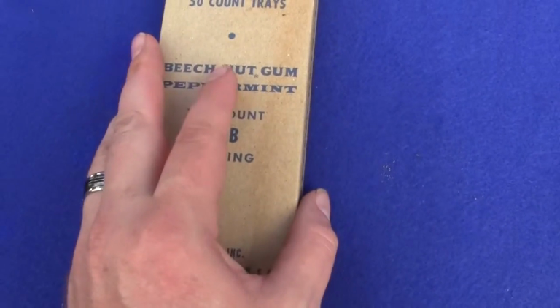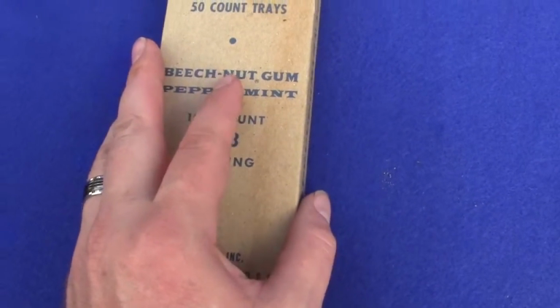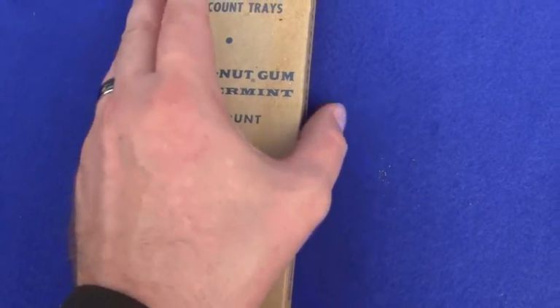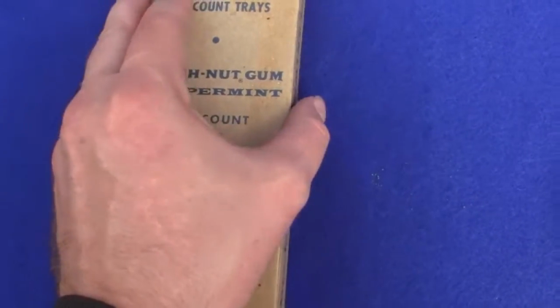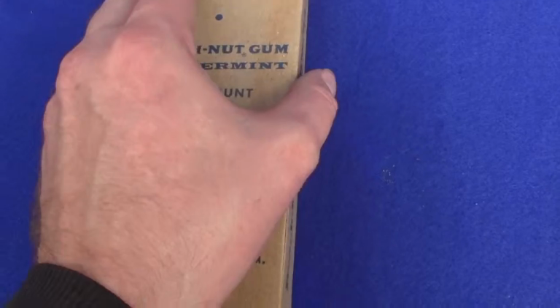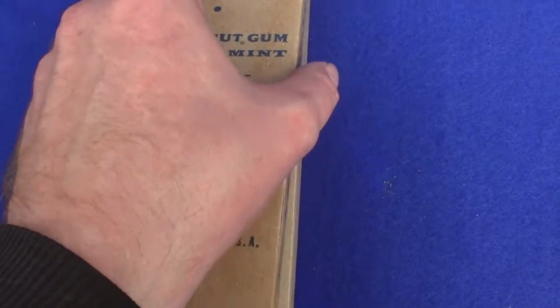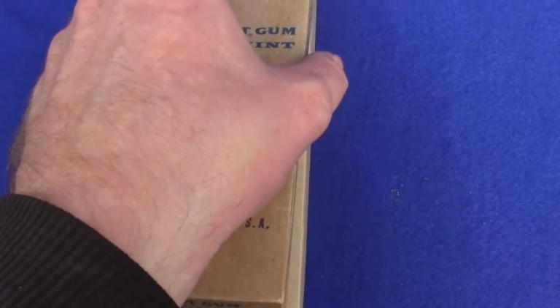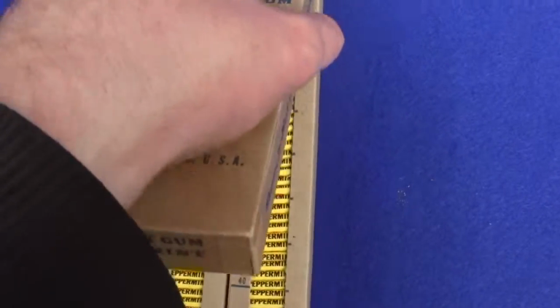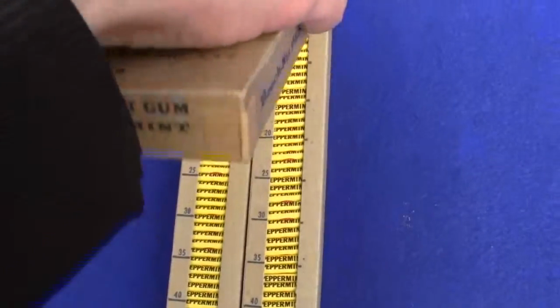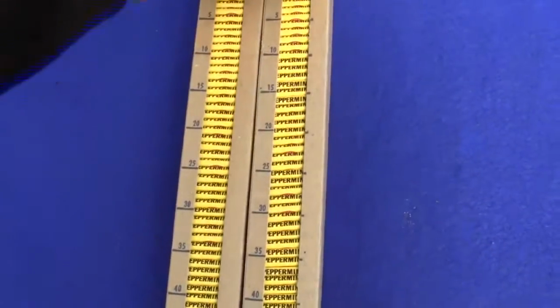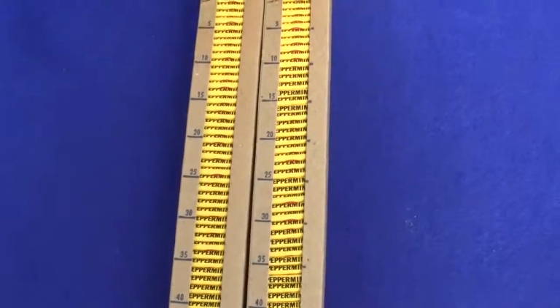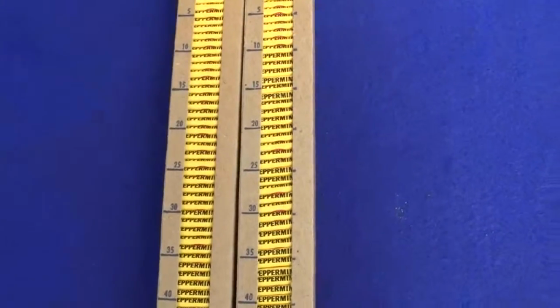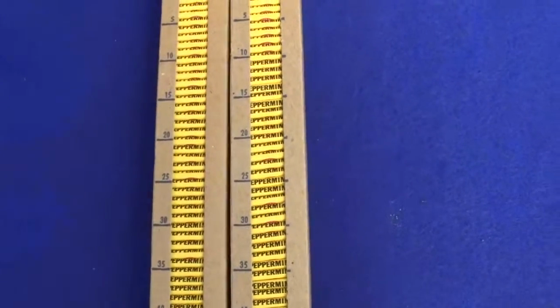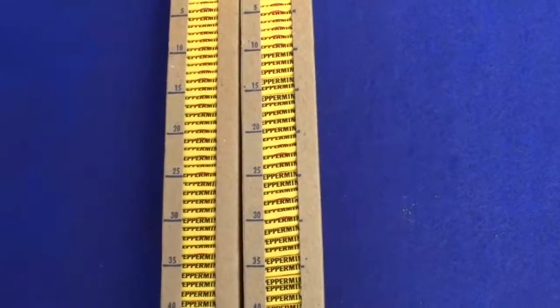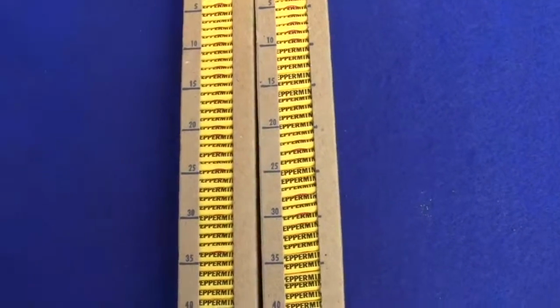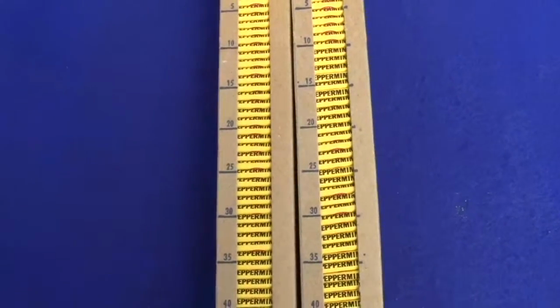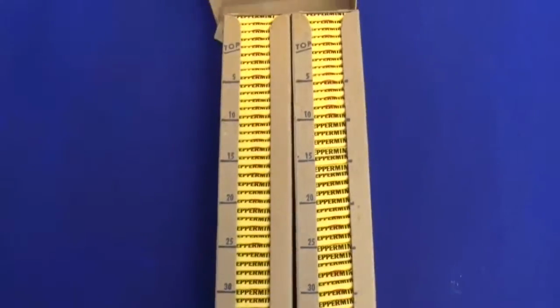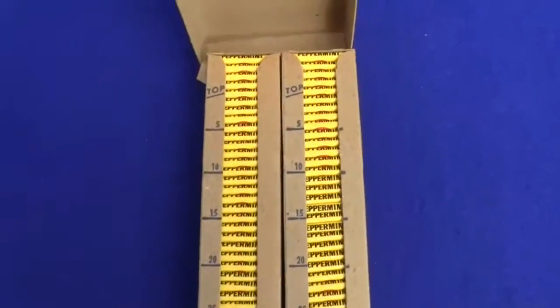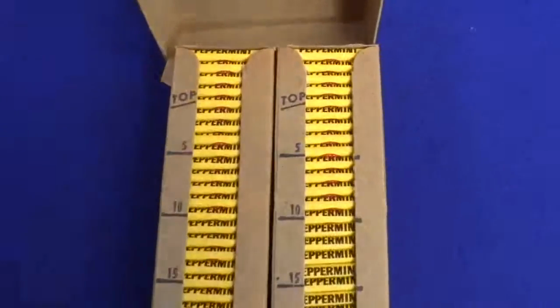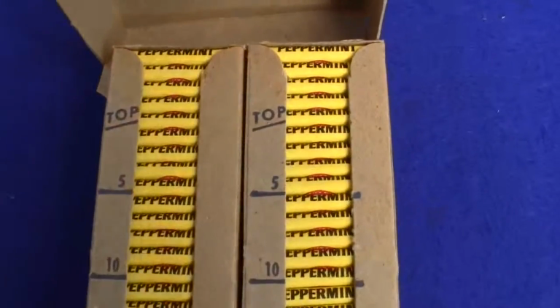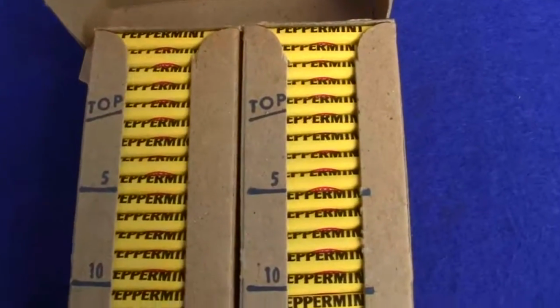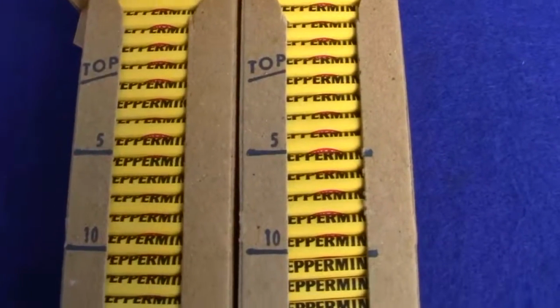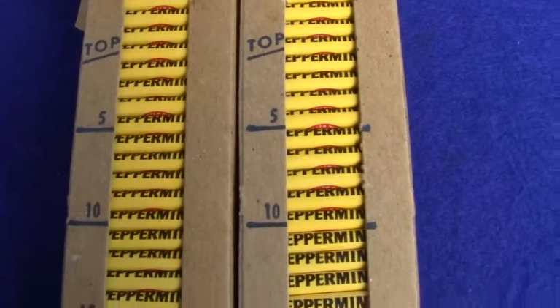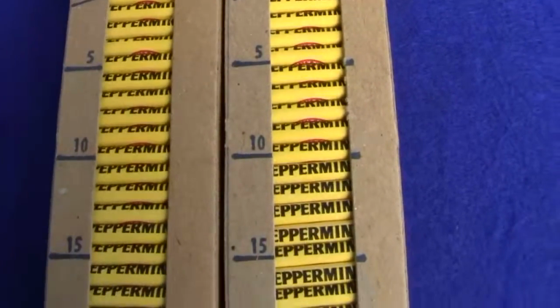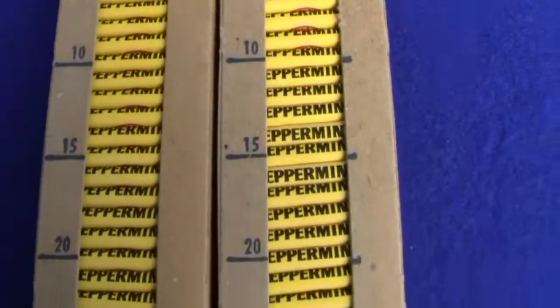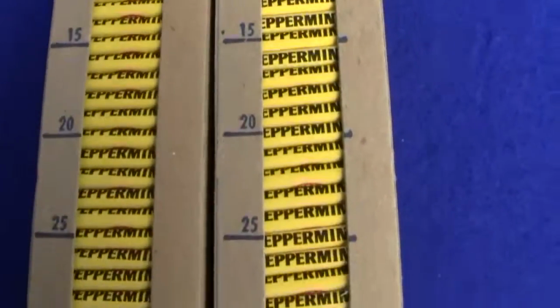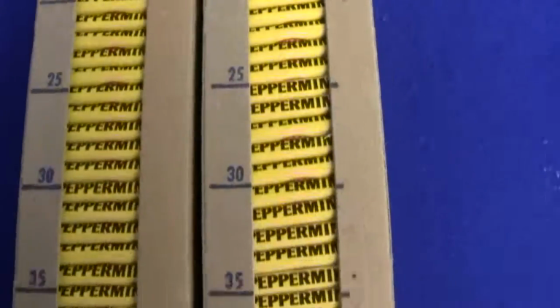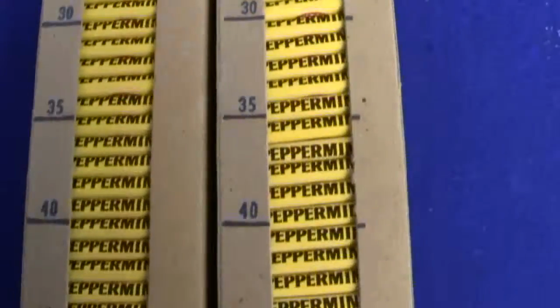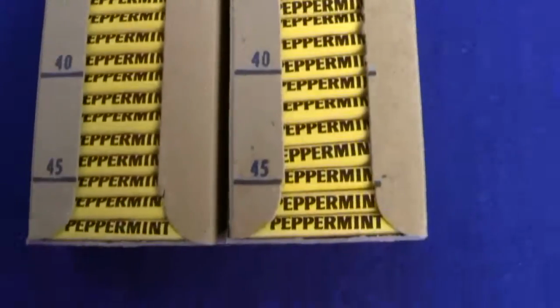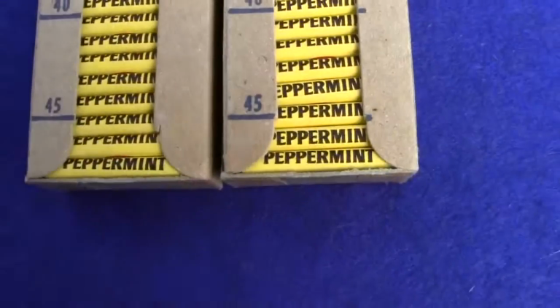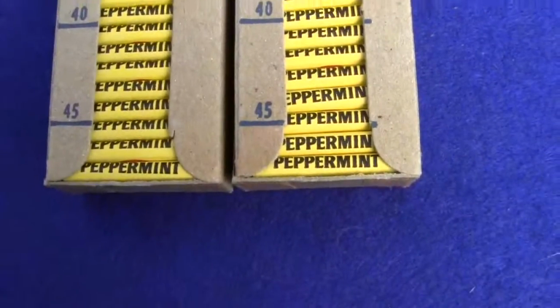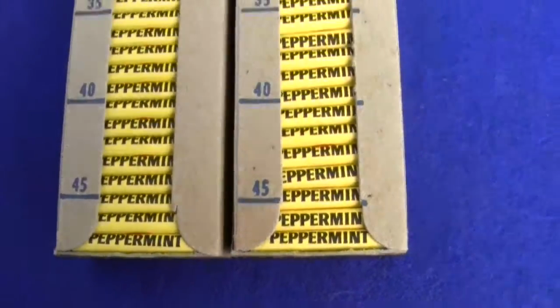Now you just lift the top of the box off right here and you can see all 100 pieces are right there in the original trays, and it has the count of how many pieces are in each one.